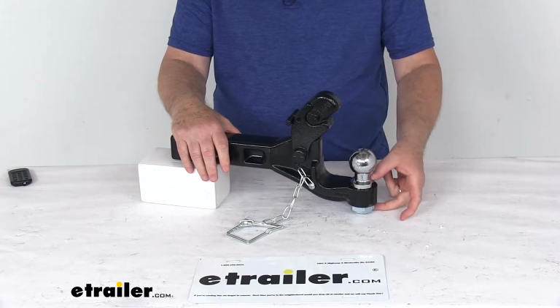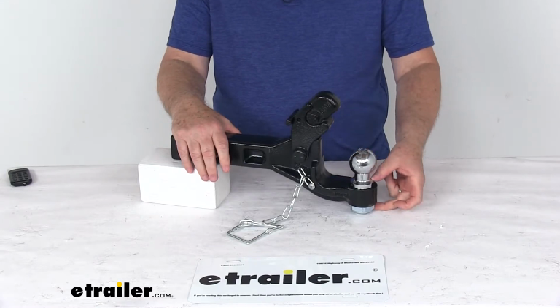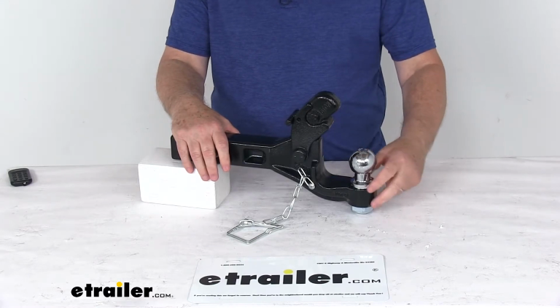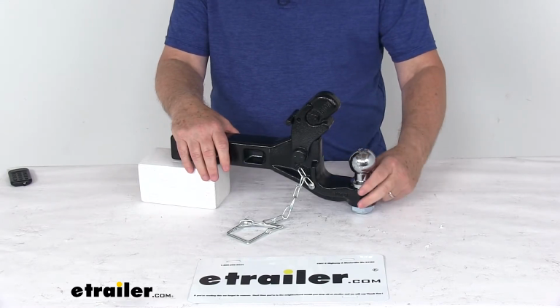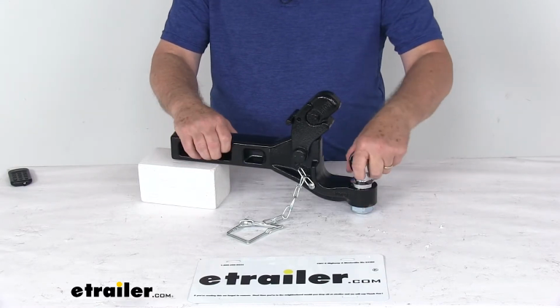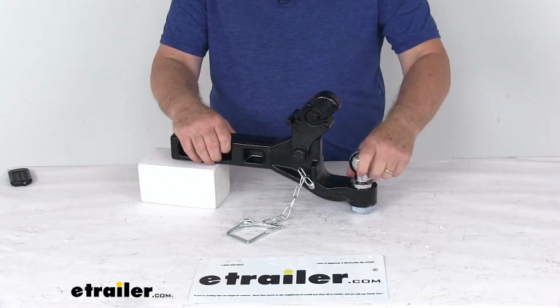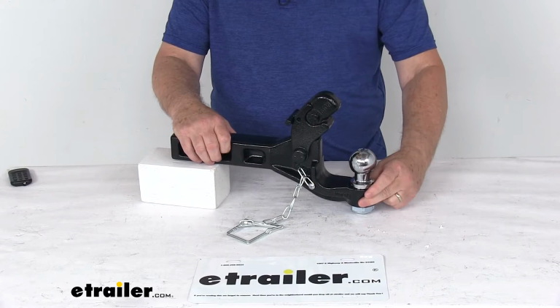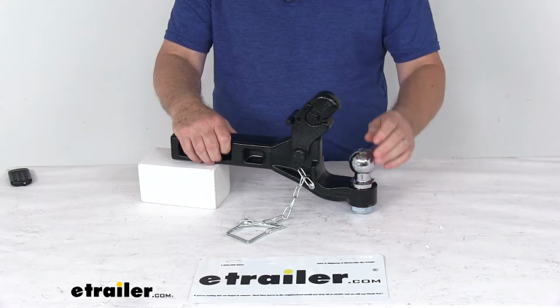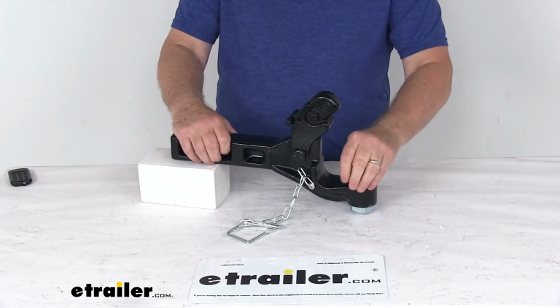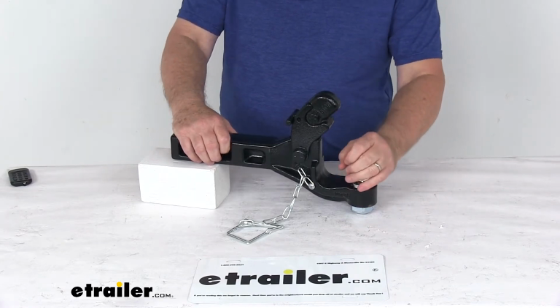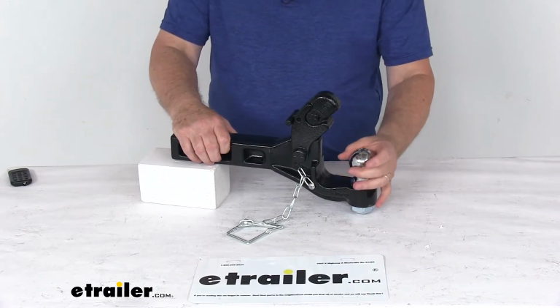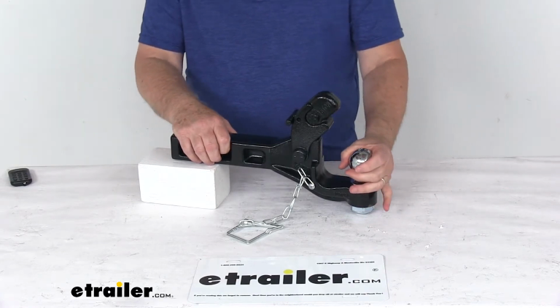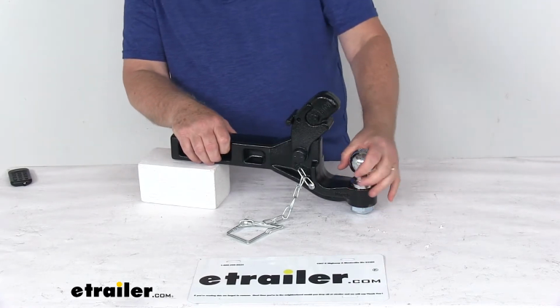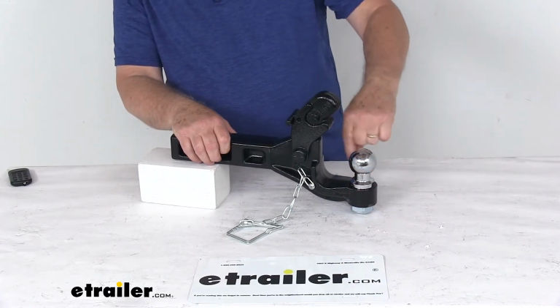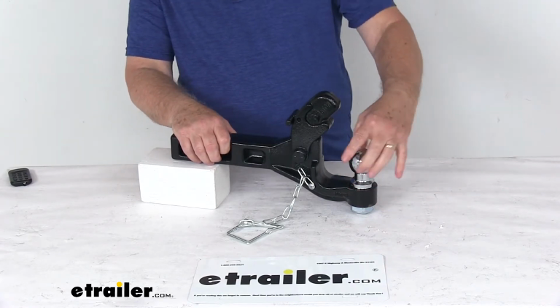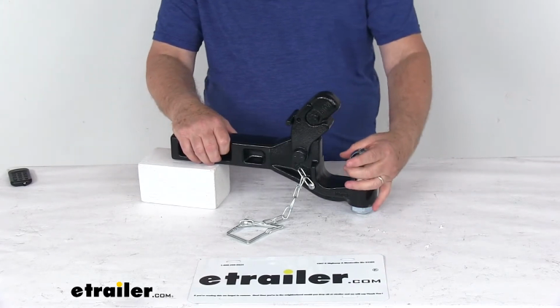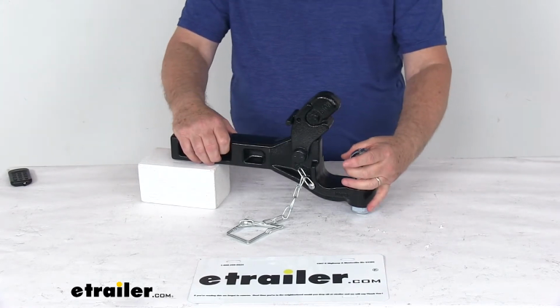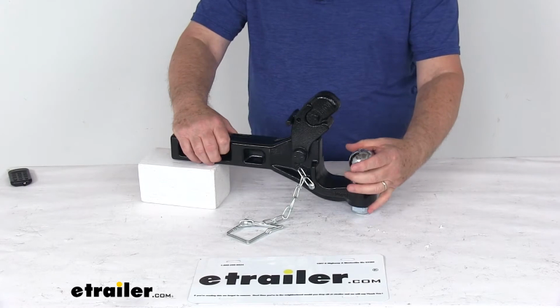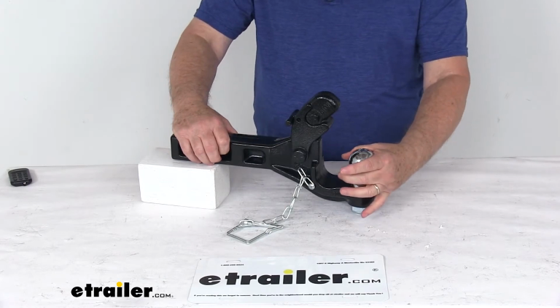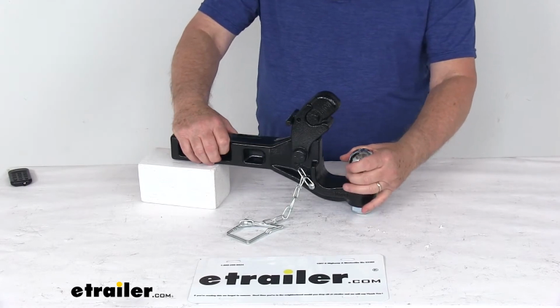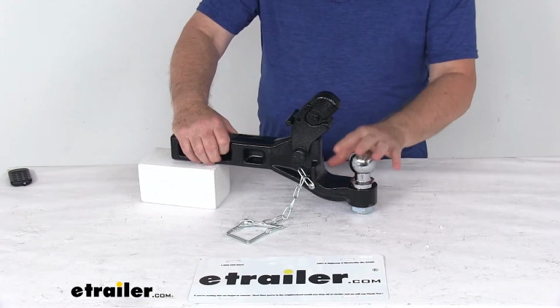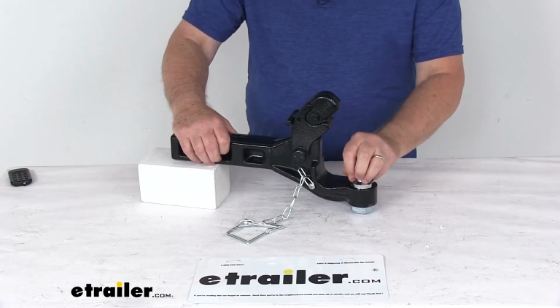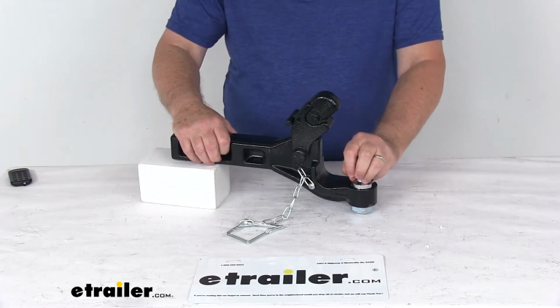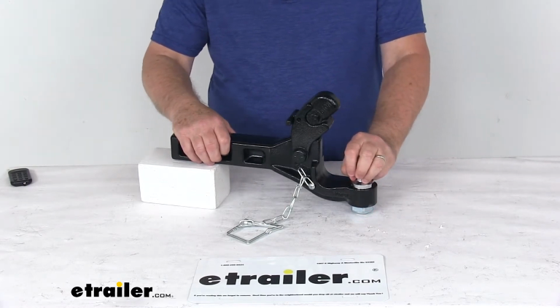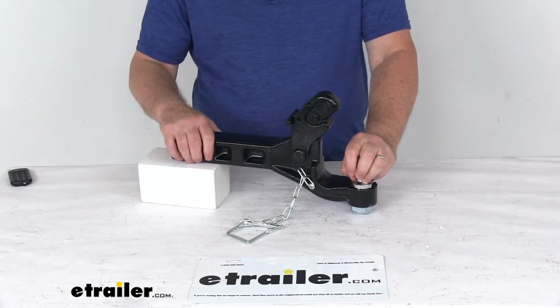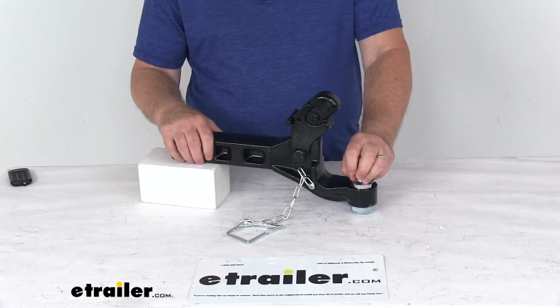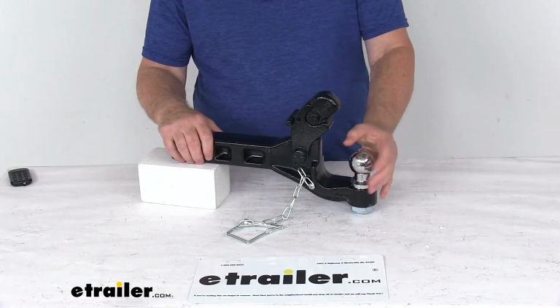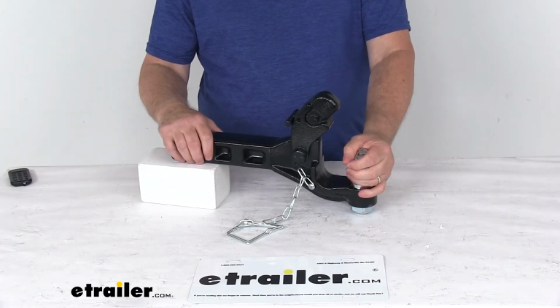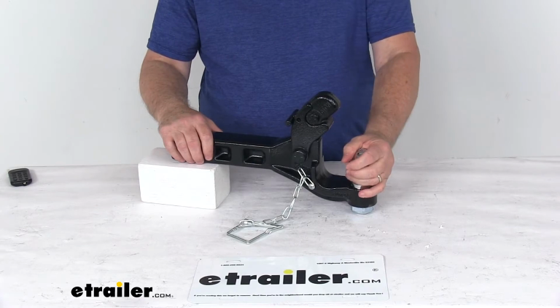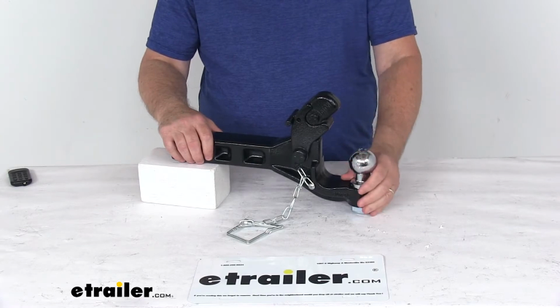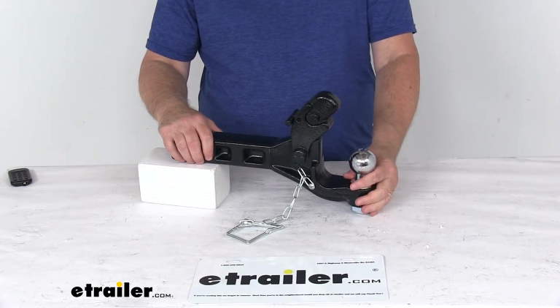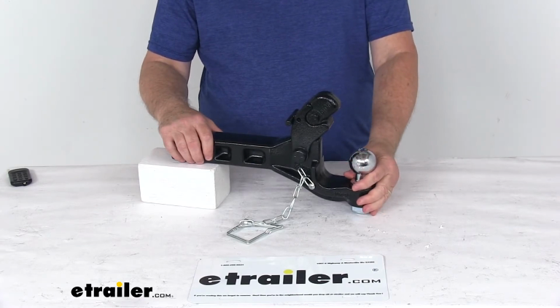The ball shank diameter is 1-1/8 inch, and it's designed to fit lunette ring couplers that have an inside diameter of 2-1/2 inches to 3 inches. Maximum gross towing weight capacity is 12,000 pounds. Maximum tongue weight capacity is 2,400 pounds.